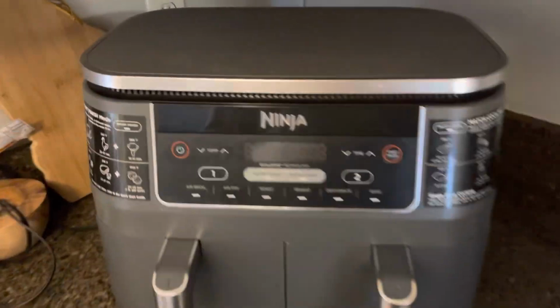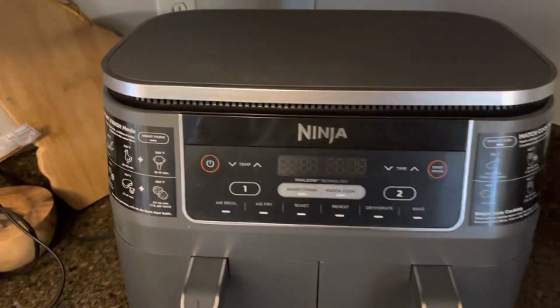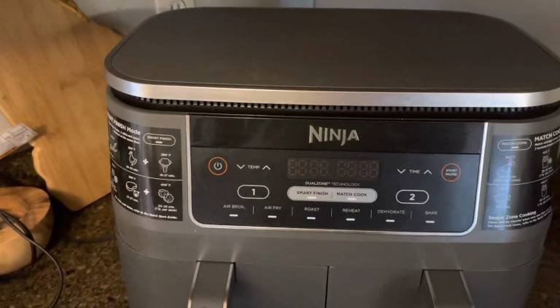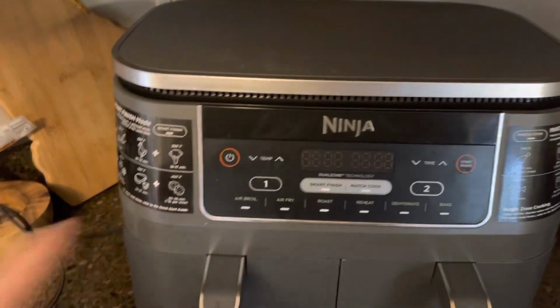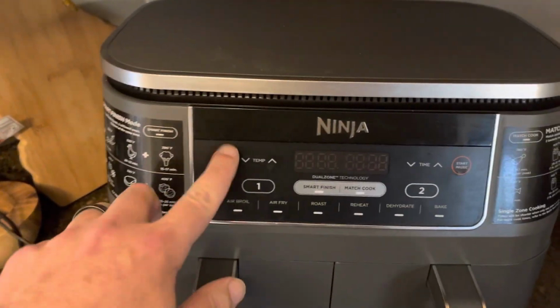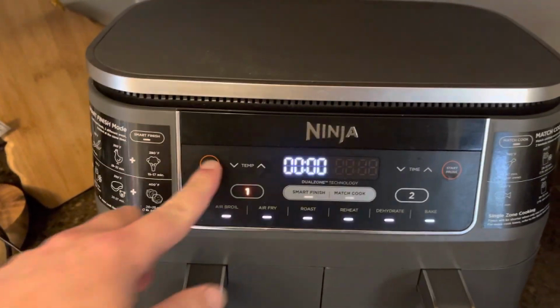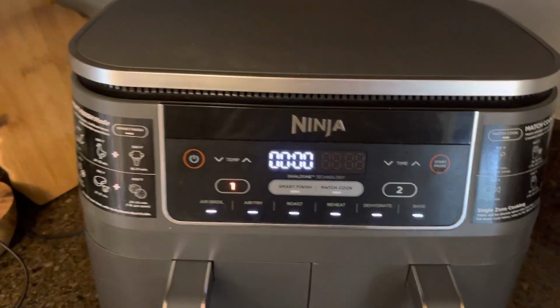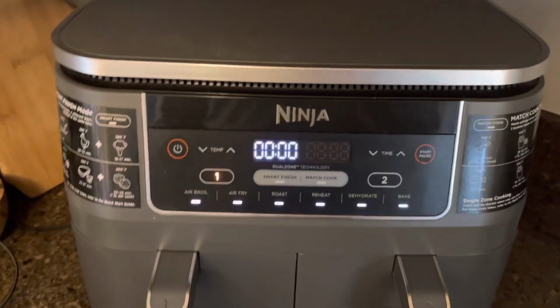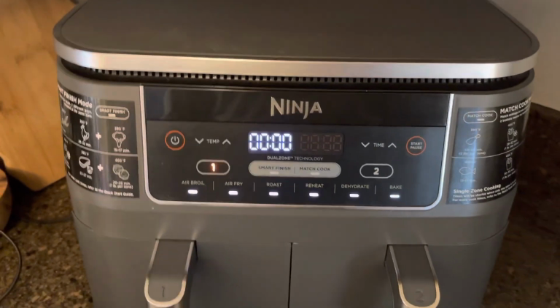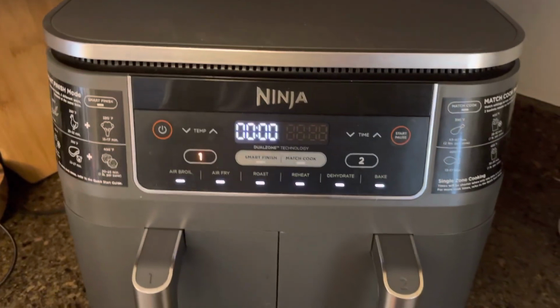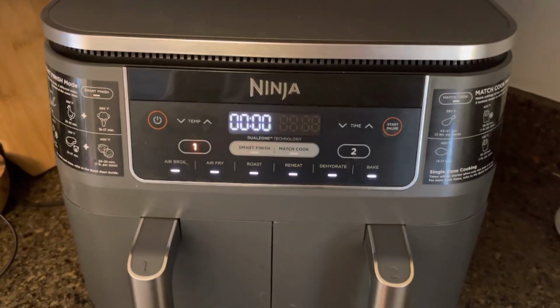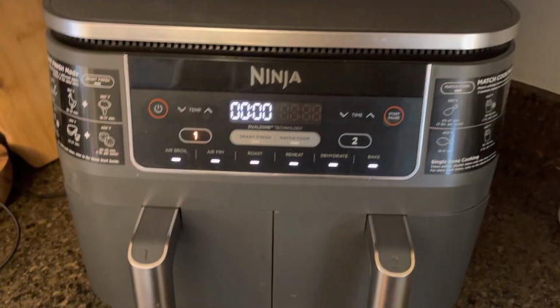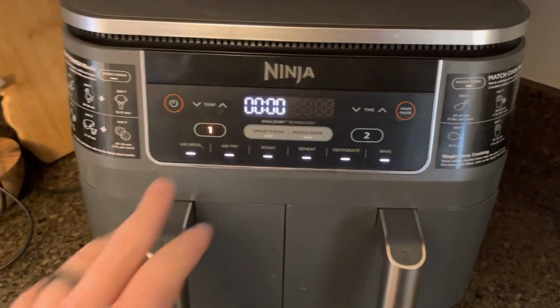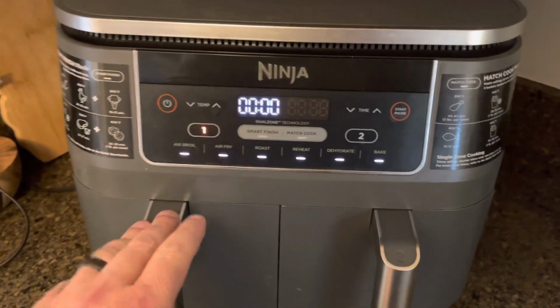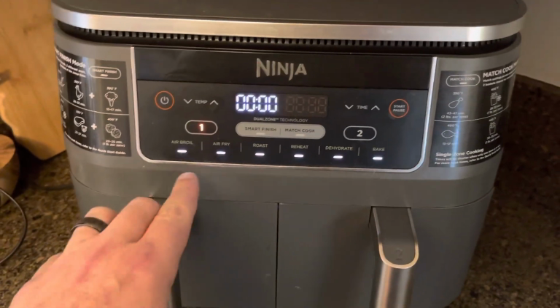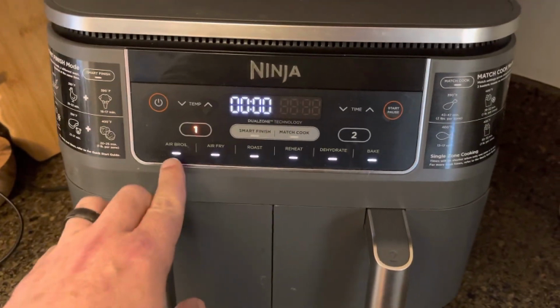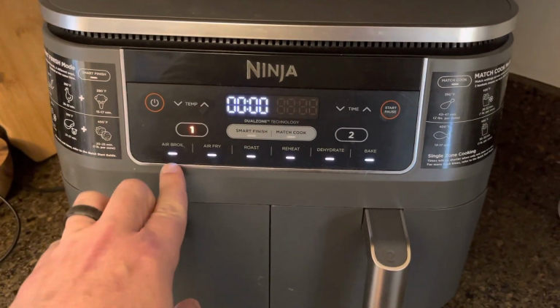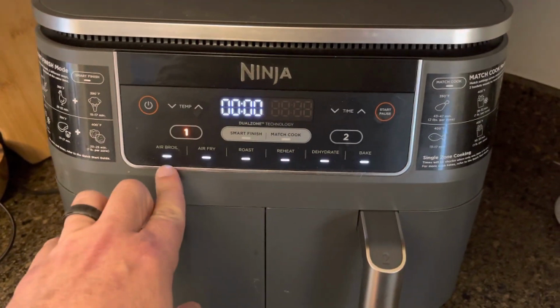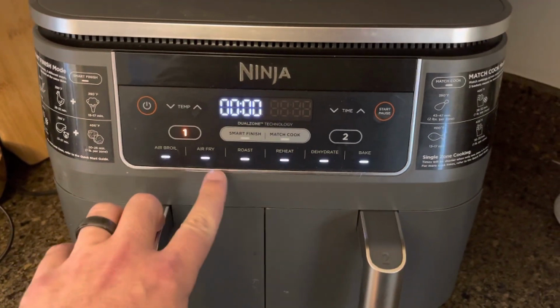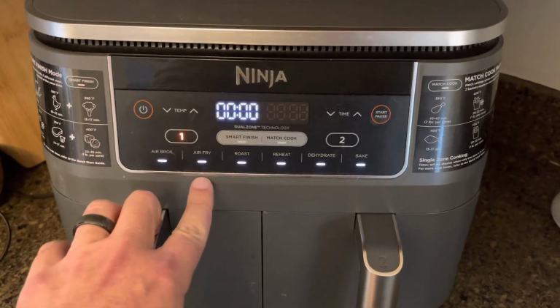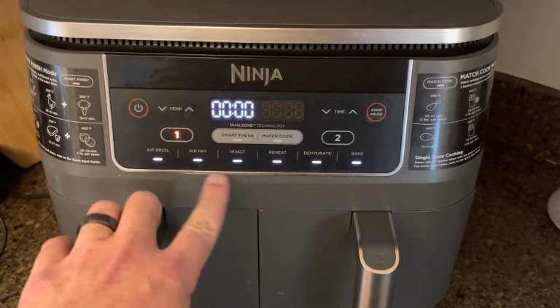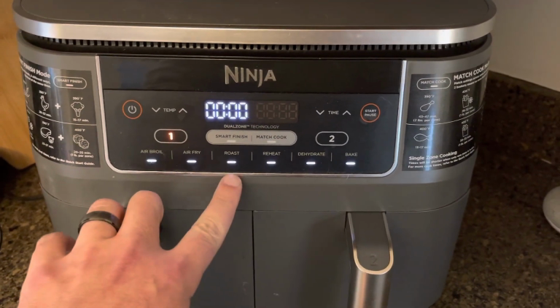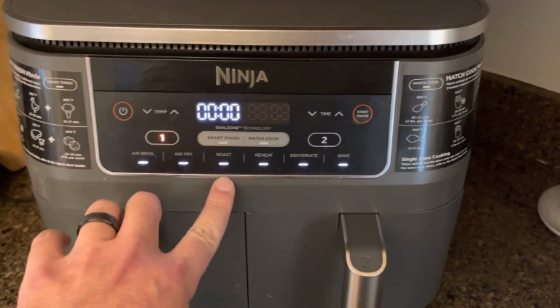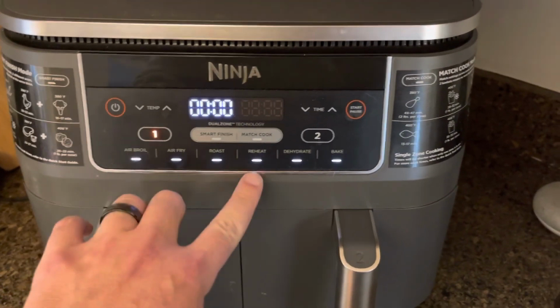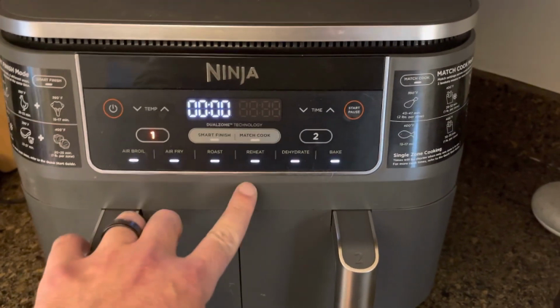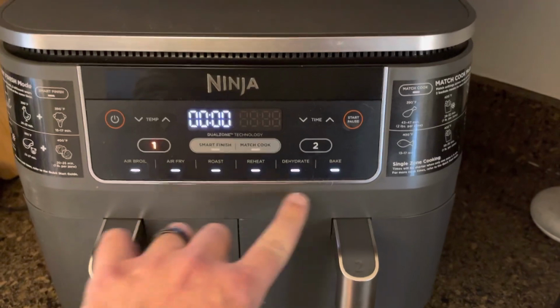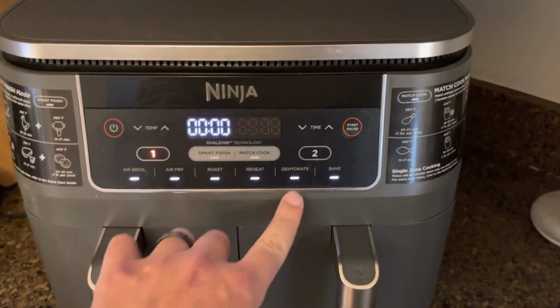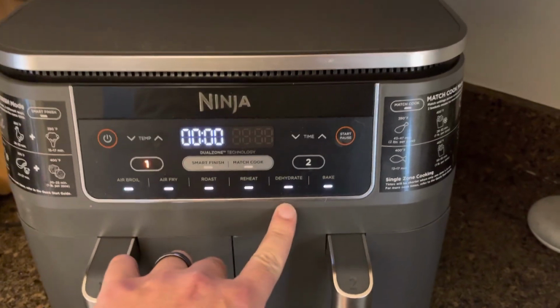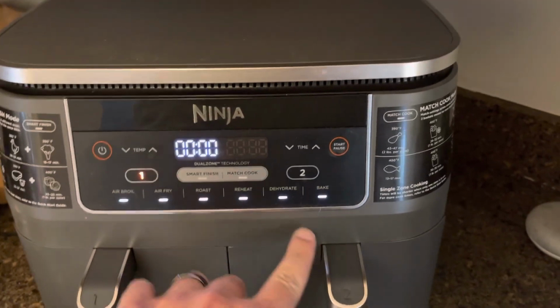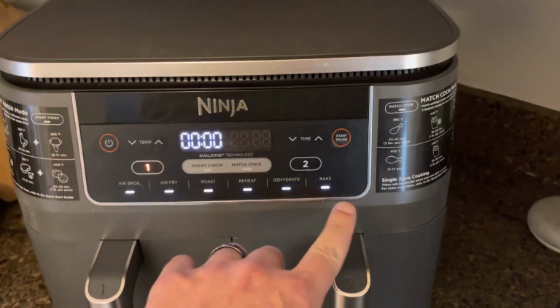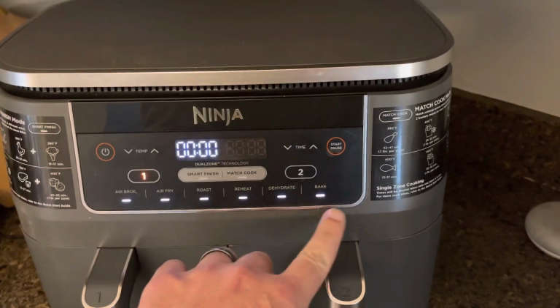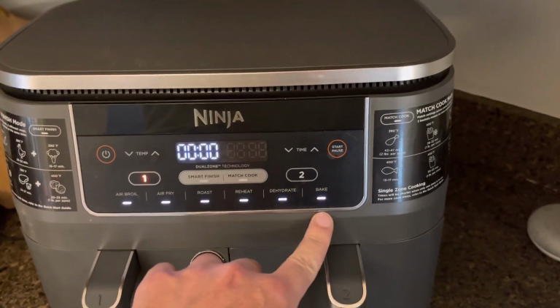To turn it on, basically you just hit the power. You can air broil, air fry, roast, reheat, dehydrate, and bake.